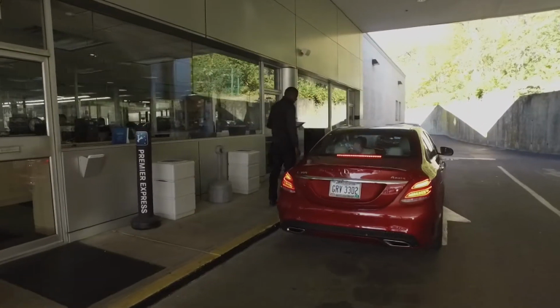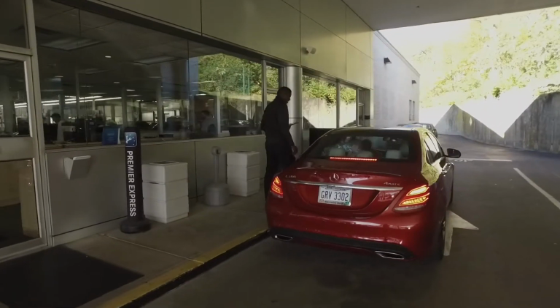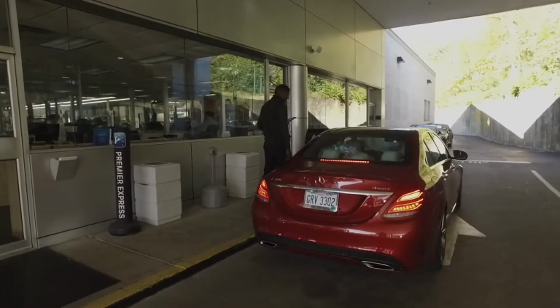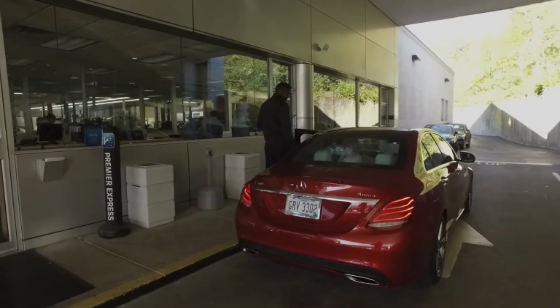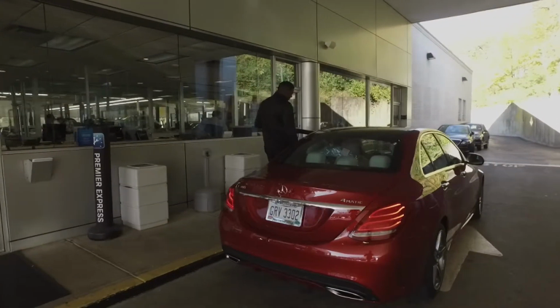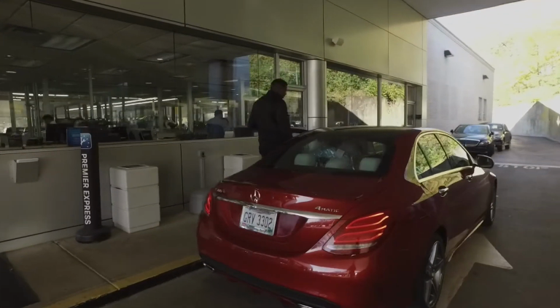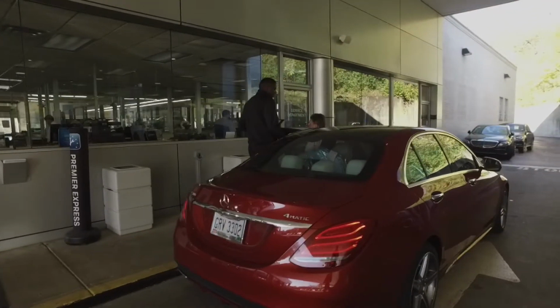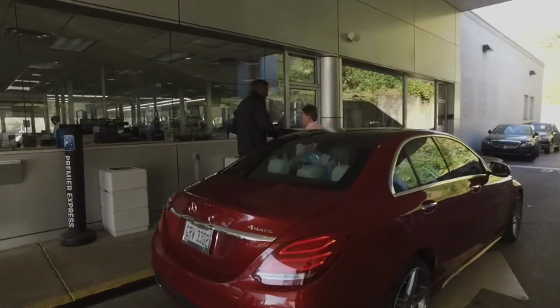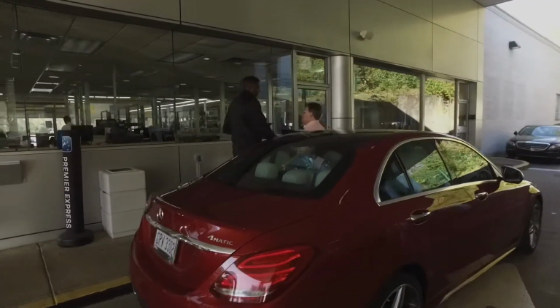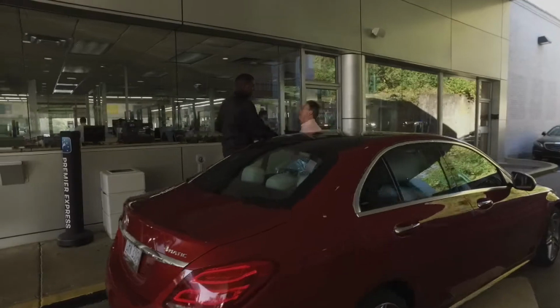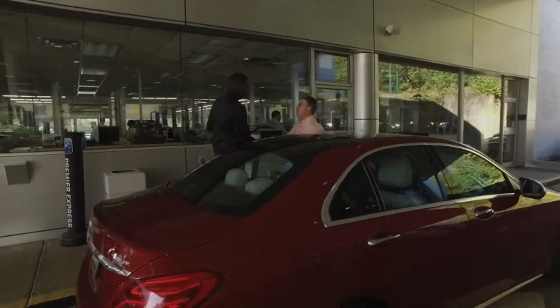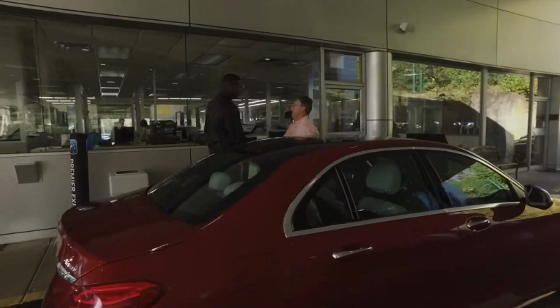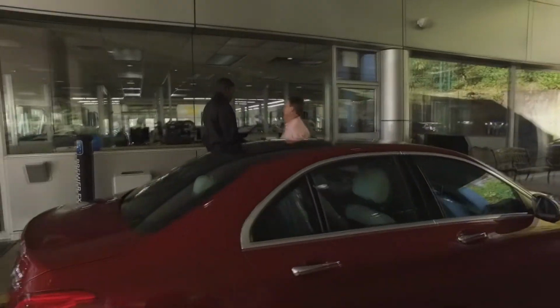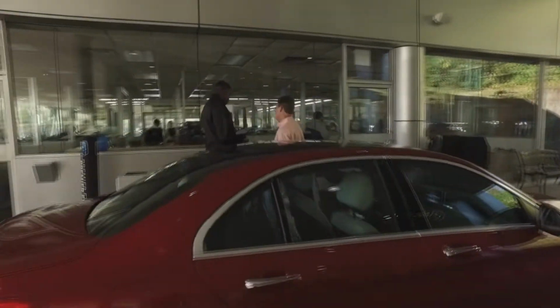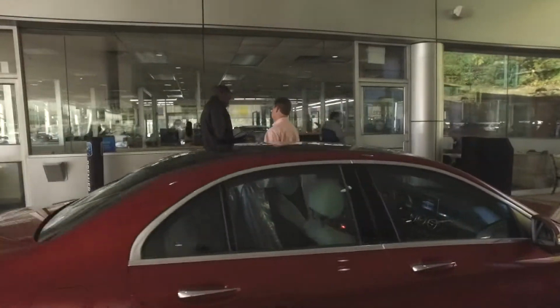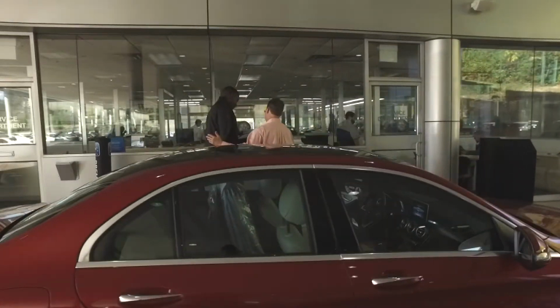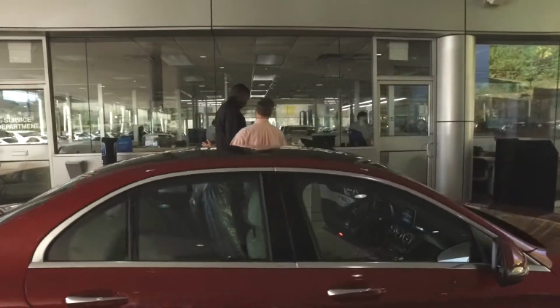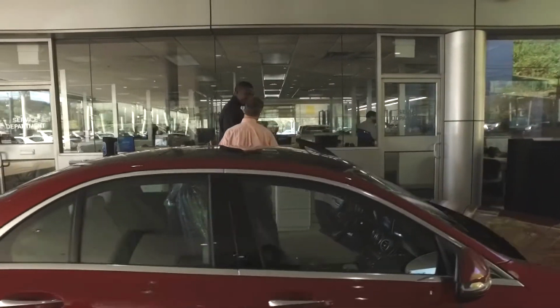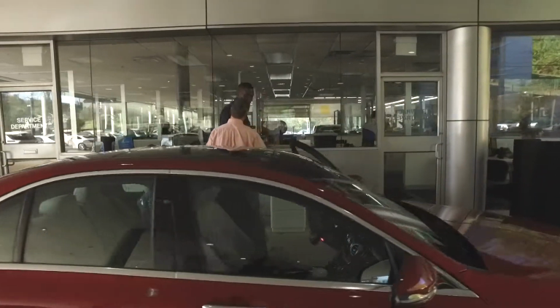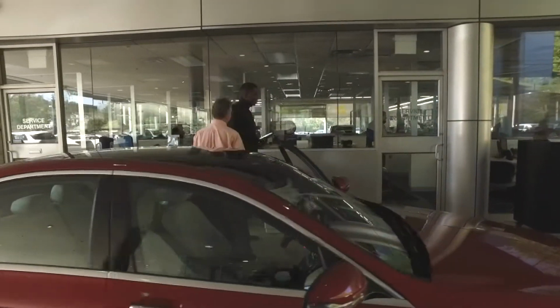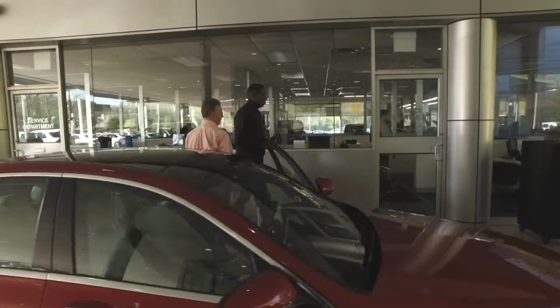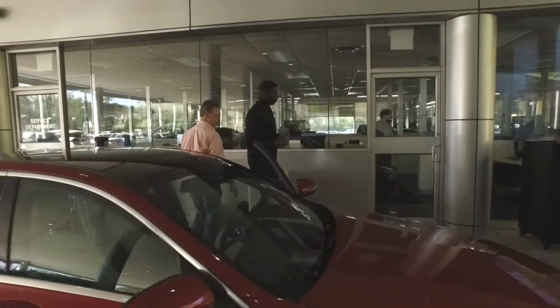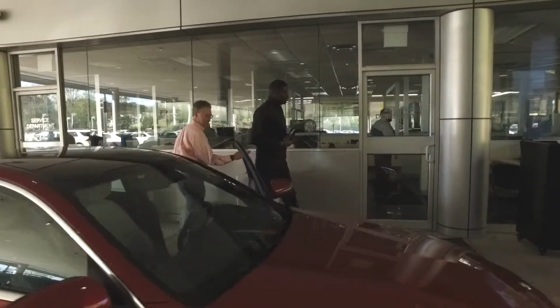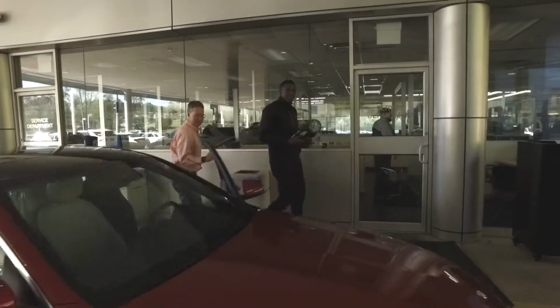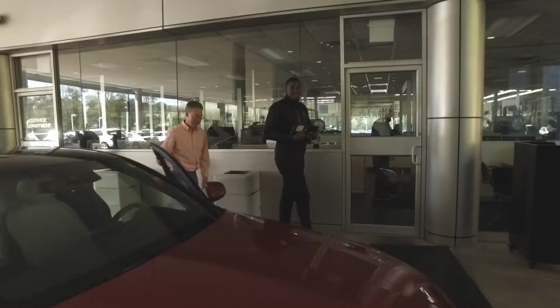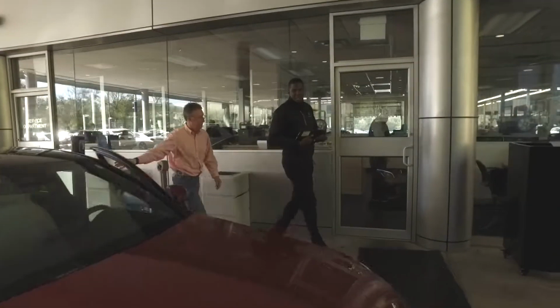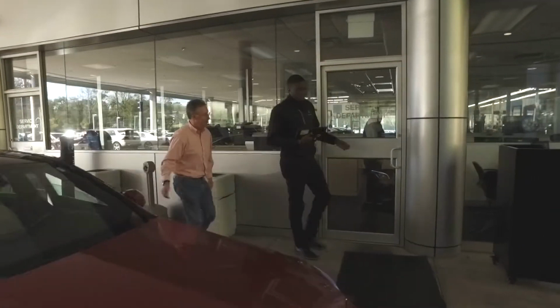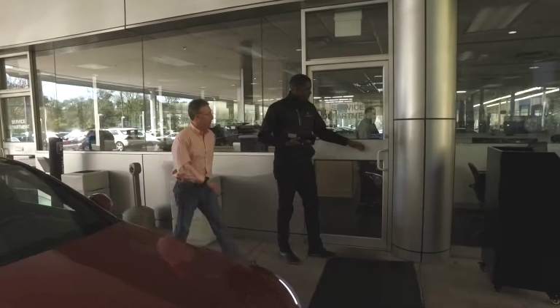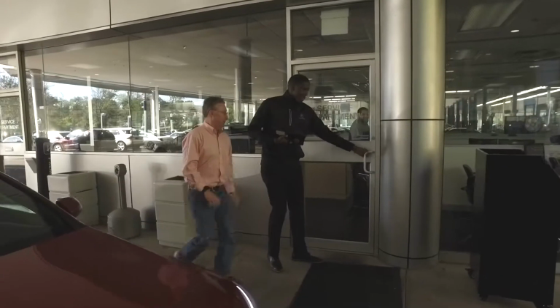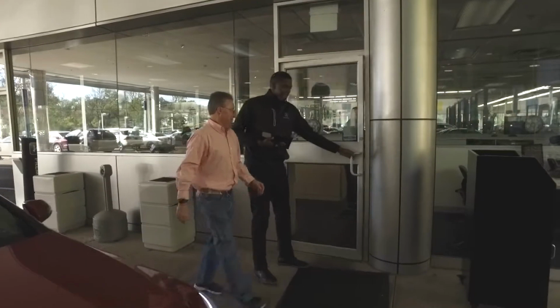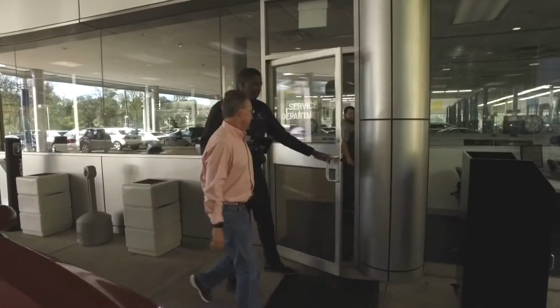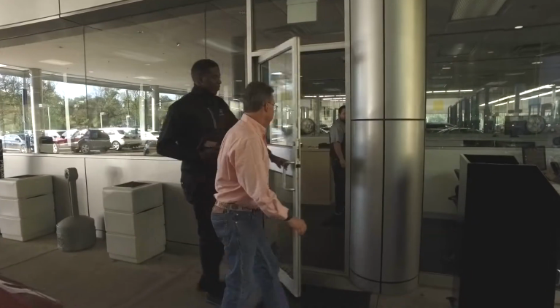After meeting with your service advisor, you can either wait for your vehicle in our customer lounge or schedule to drive one of our loaner vehicles while your Mercedes-Benz is being serviced.